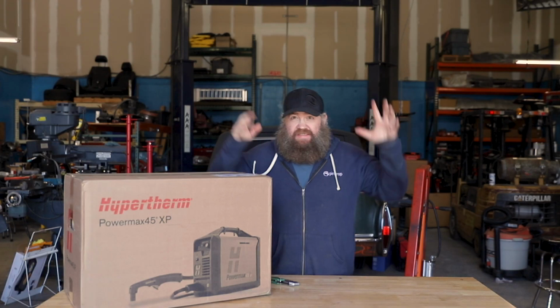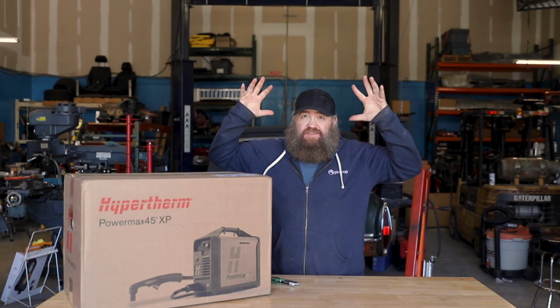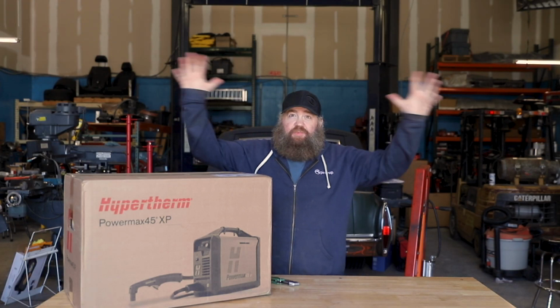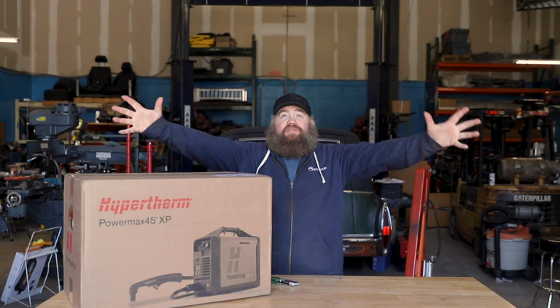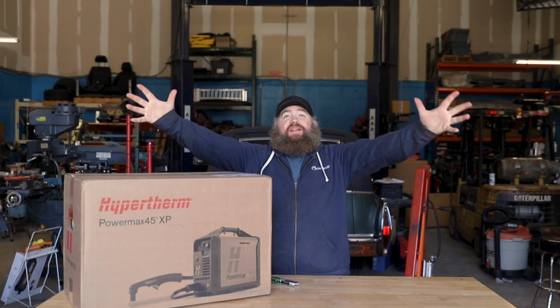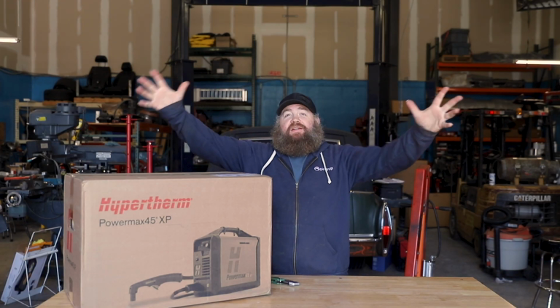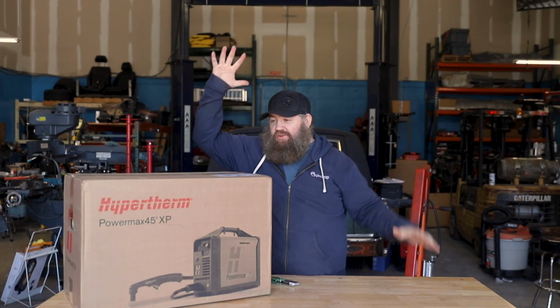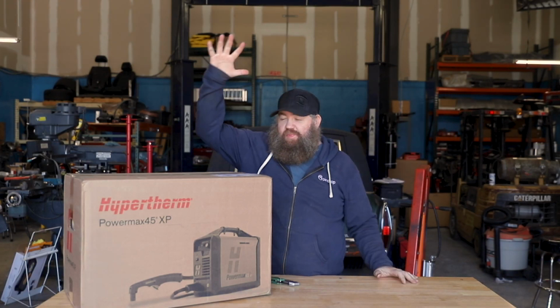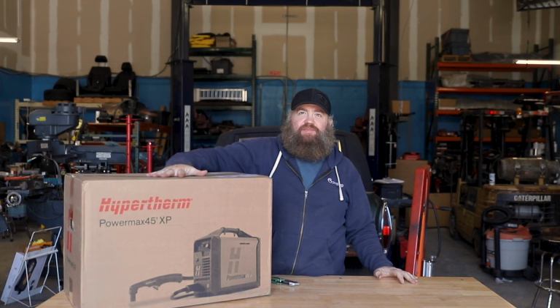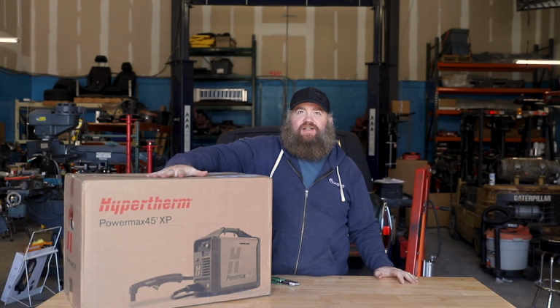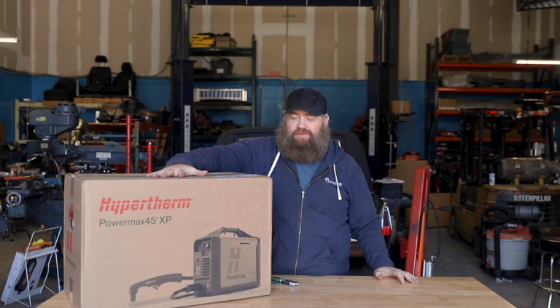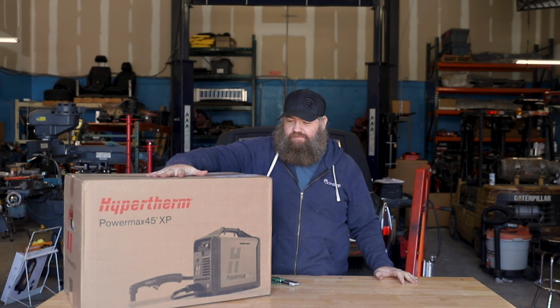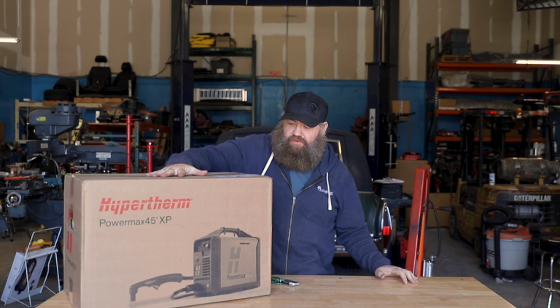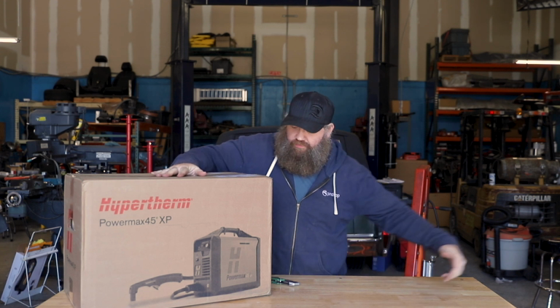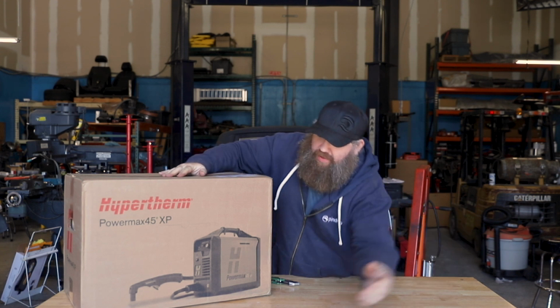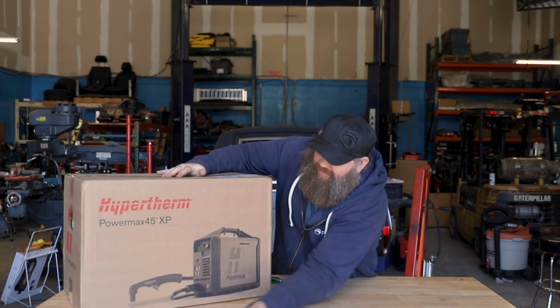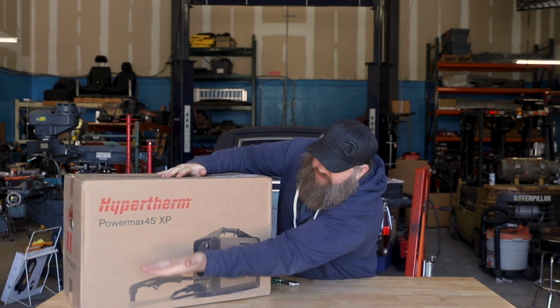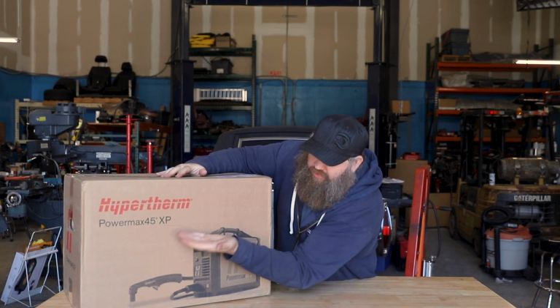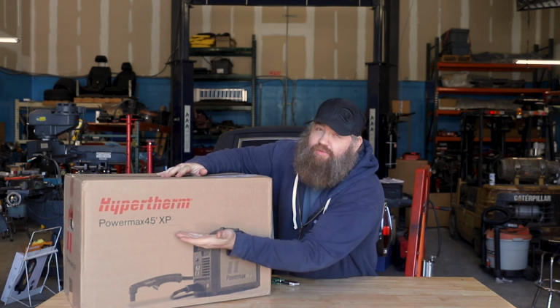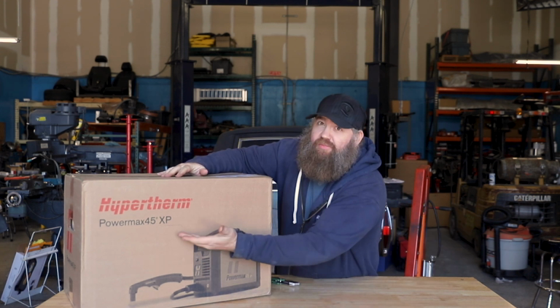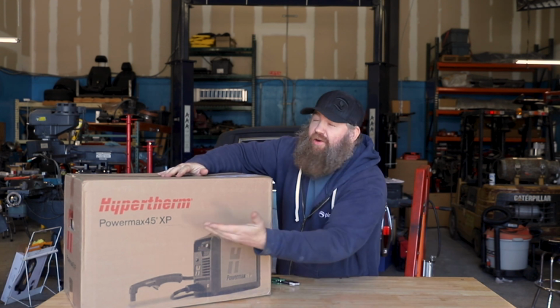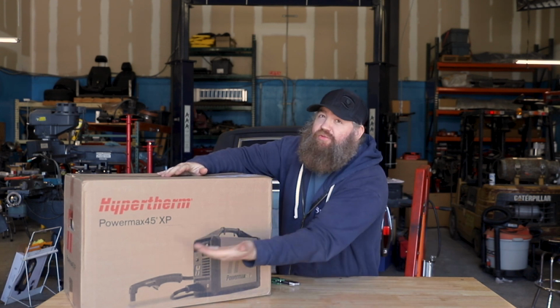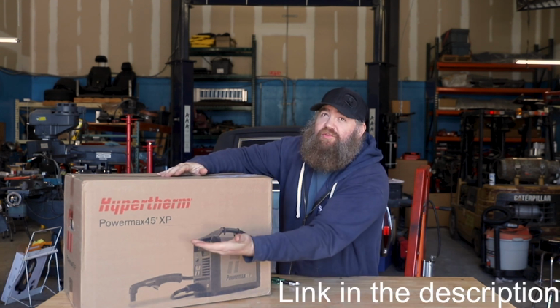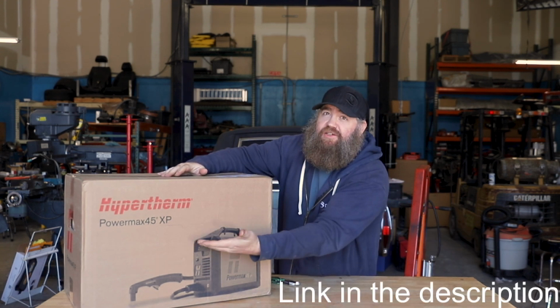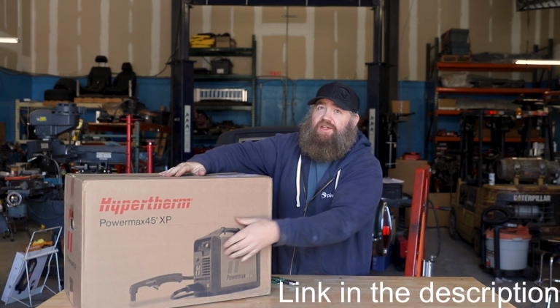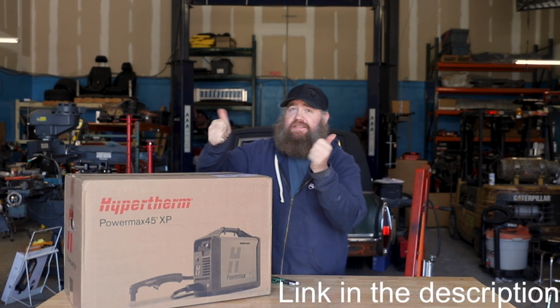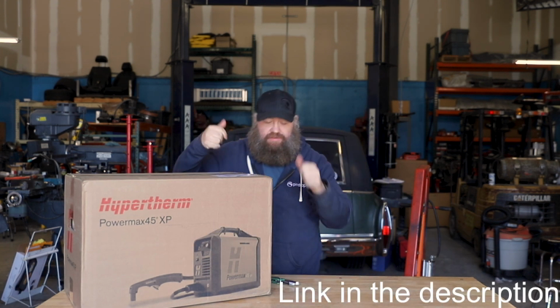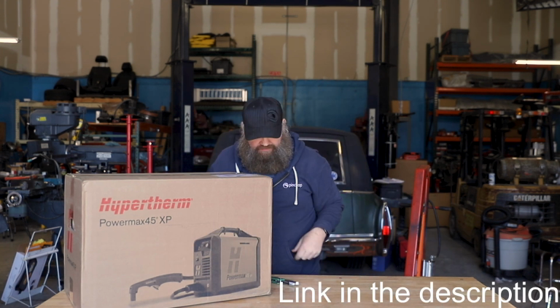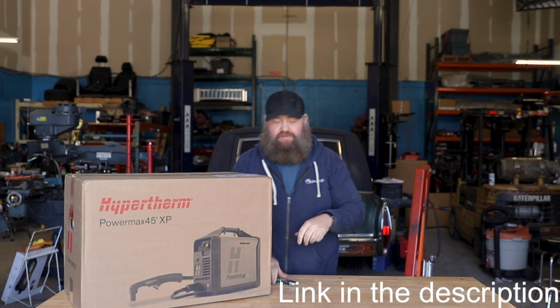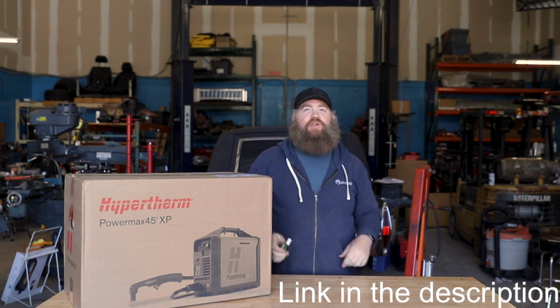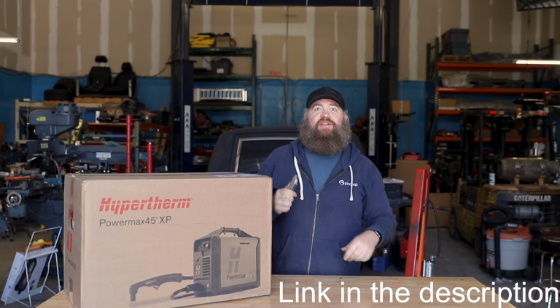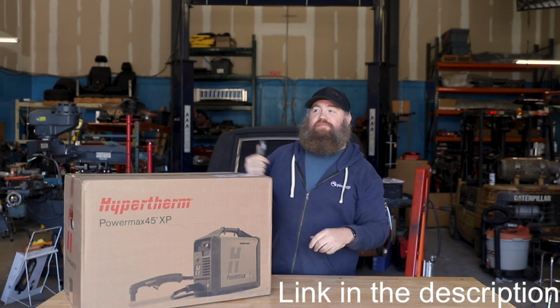This is super exciting! New plasma cutter! The PowerMax from Hypertherm — the PowerMax 45 XP! Let's open this thing up.